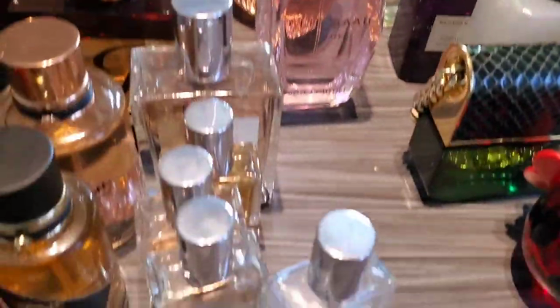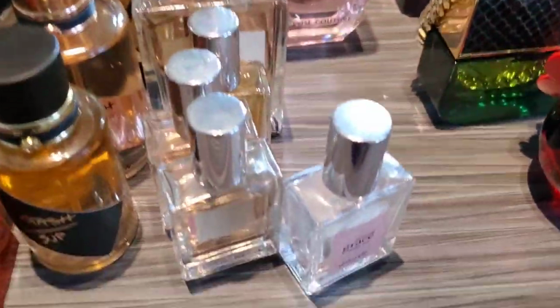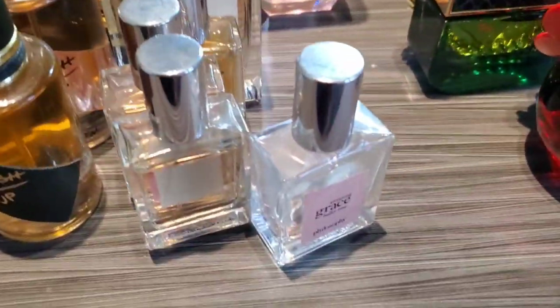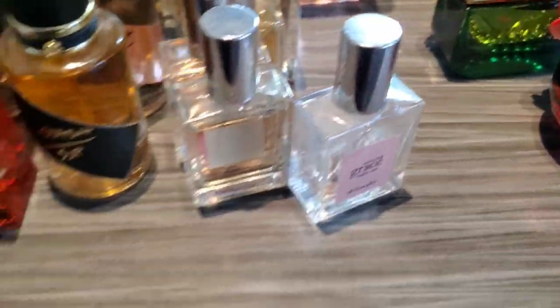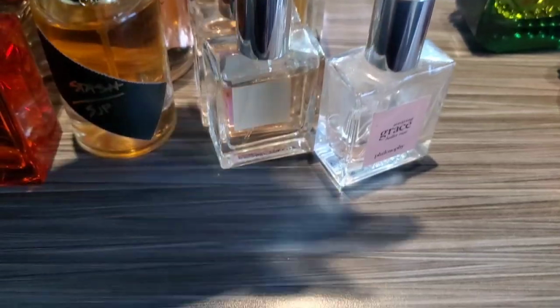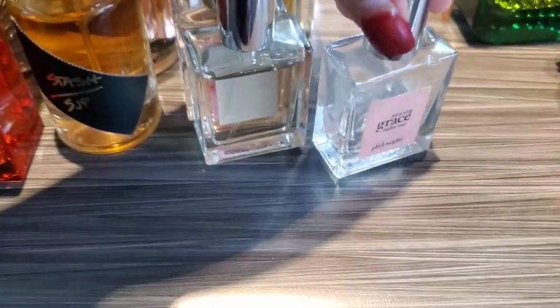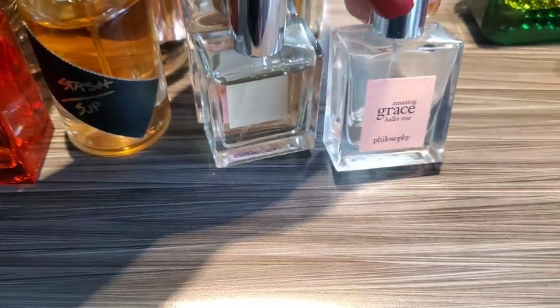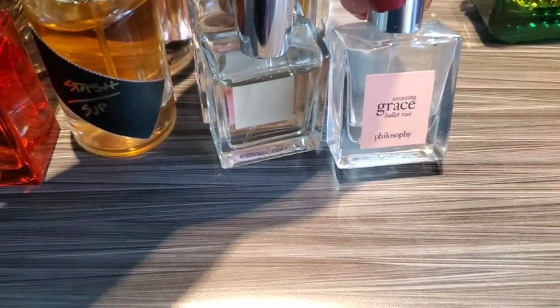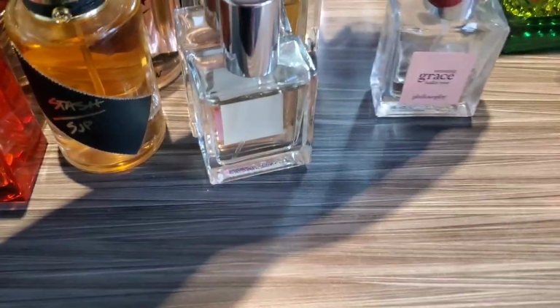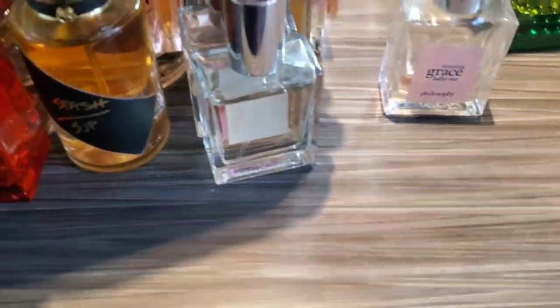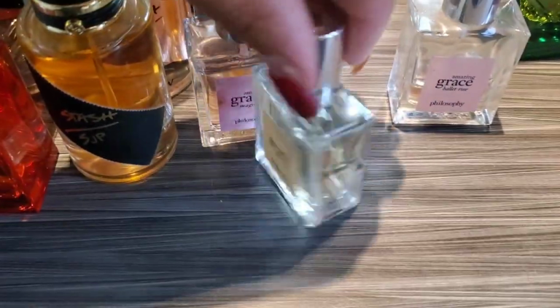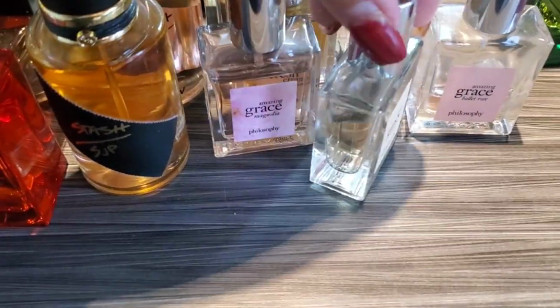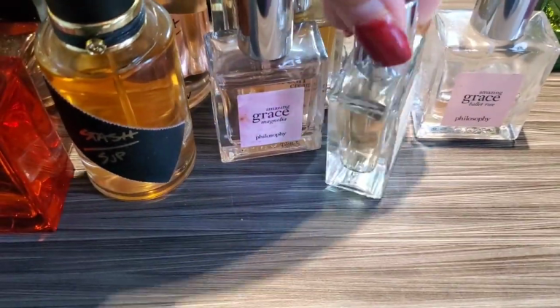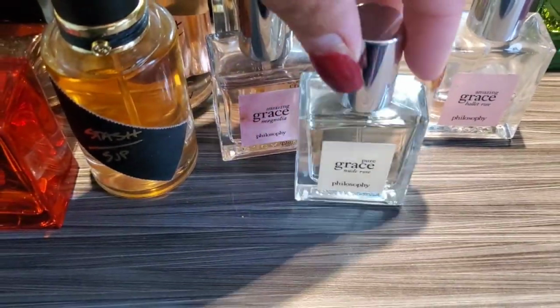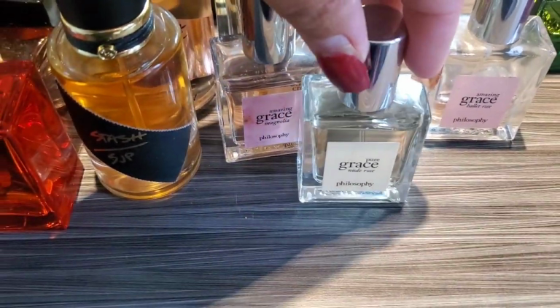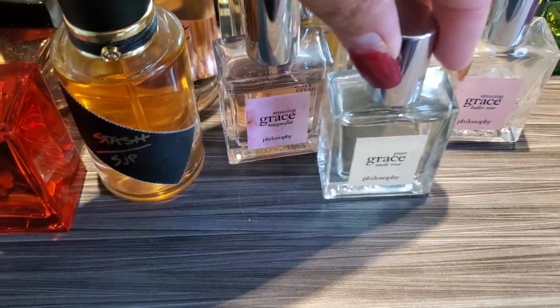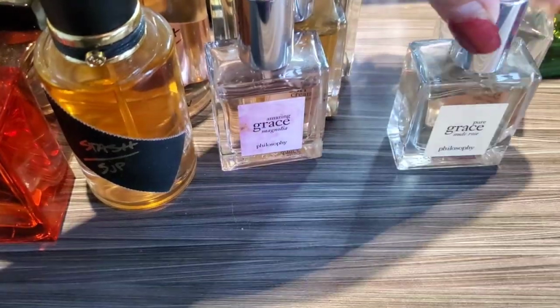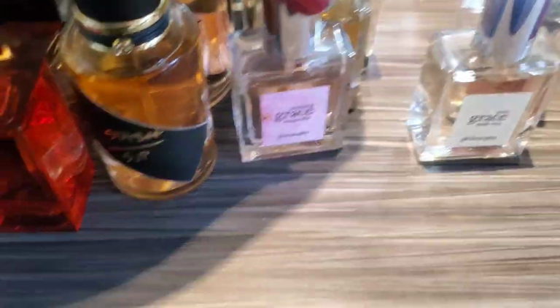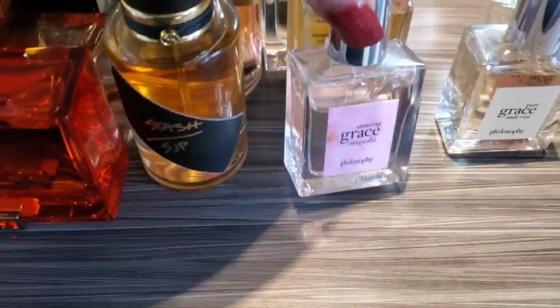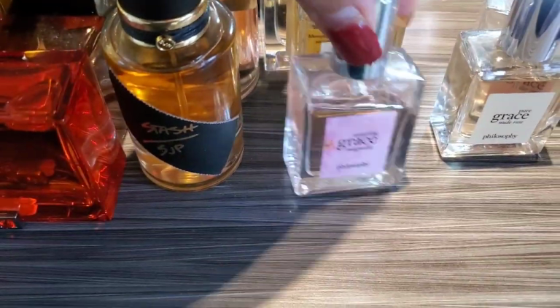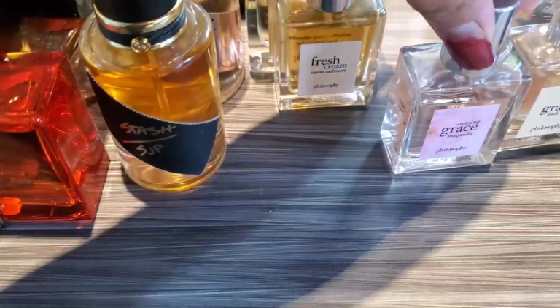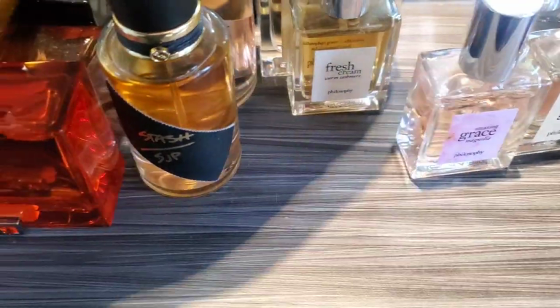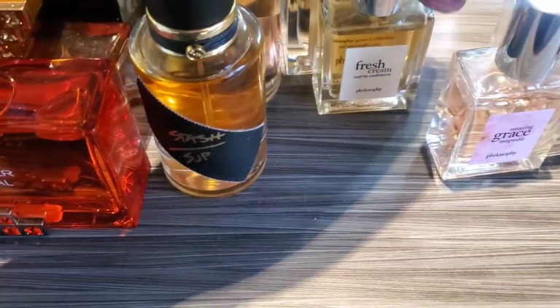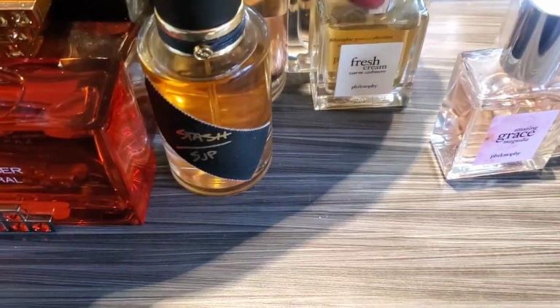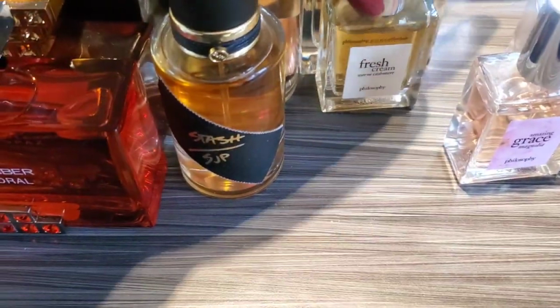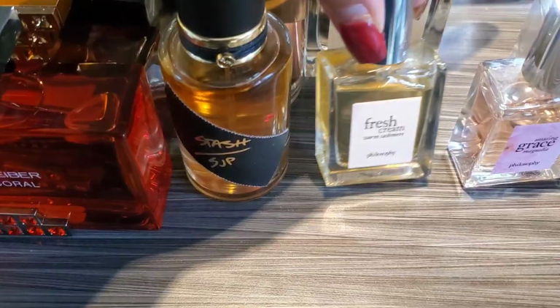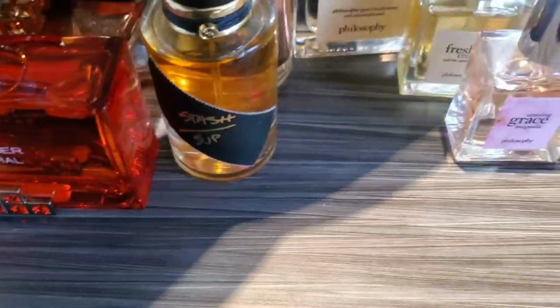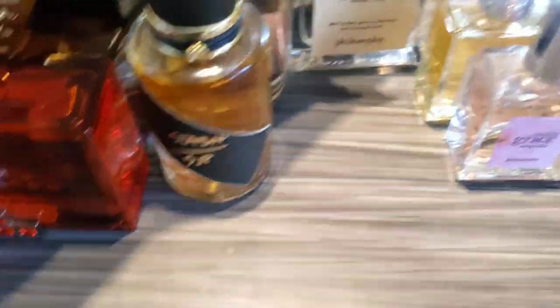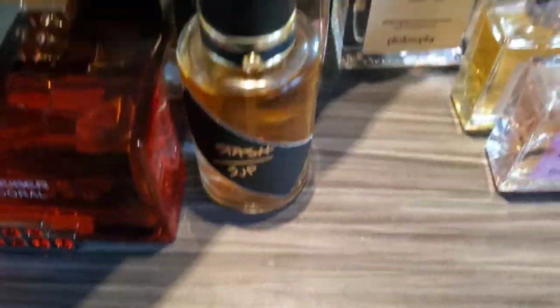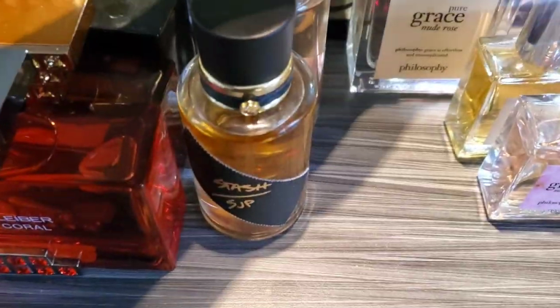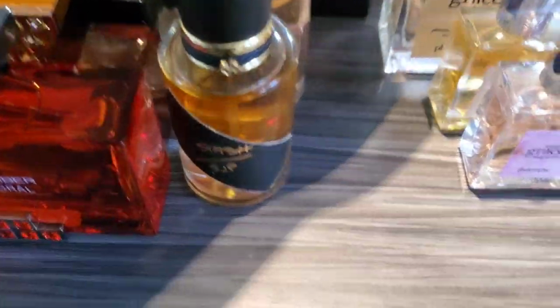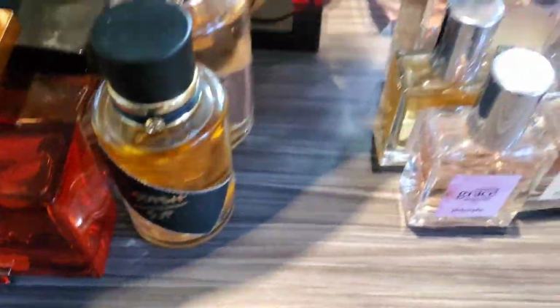Next up are my little Philosophies. This is Ballet Rose, Nude Rose, Magnolia, Fresh Cream Warm Cashmere, and this is the larger one of Nude Rose.